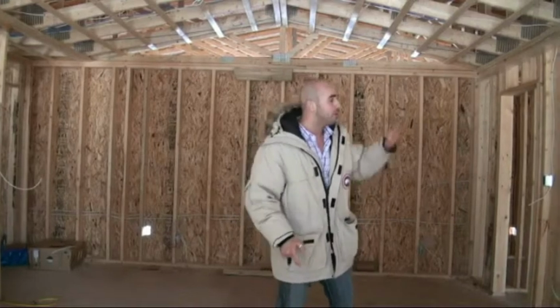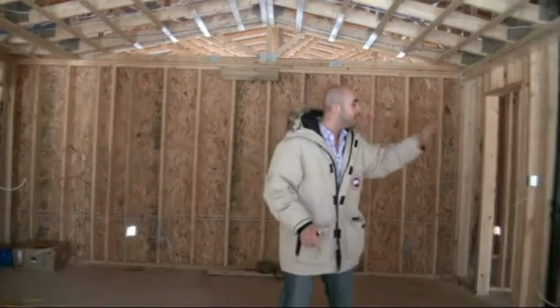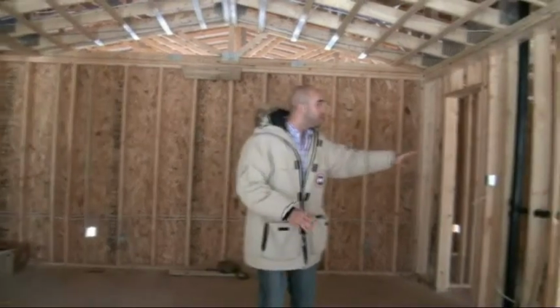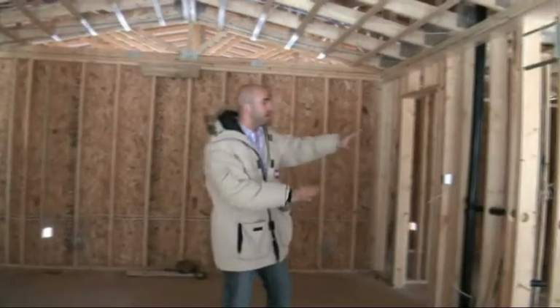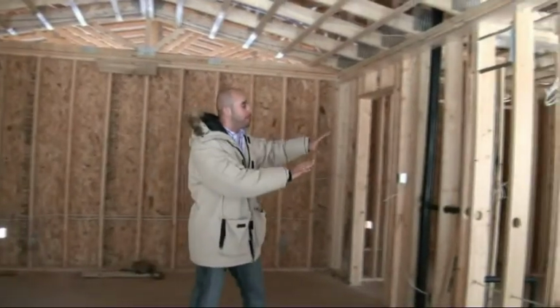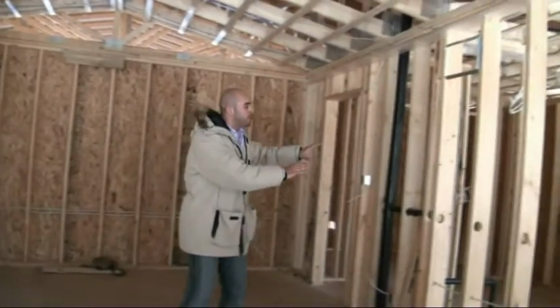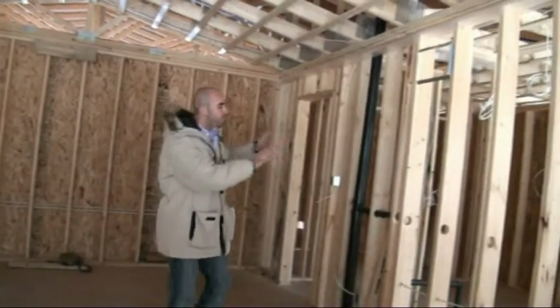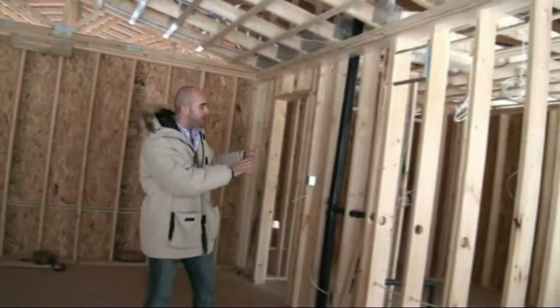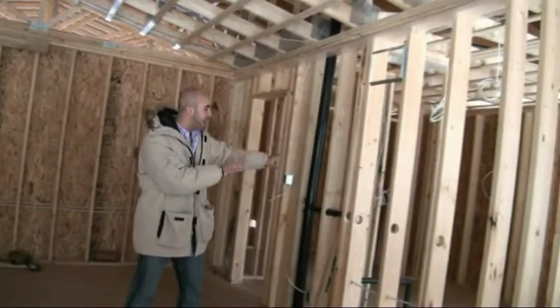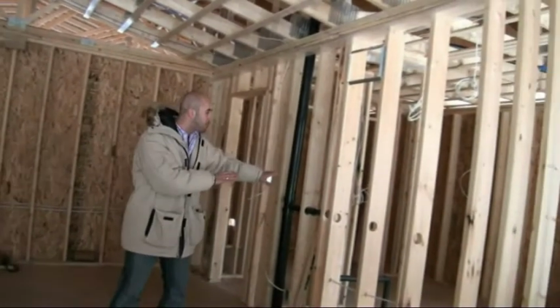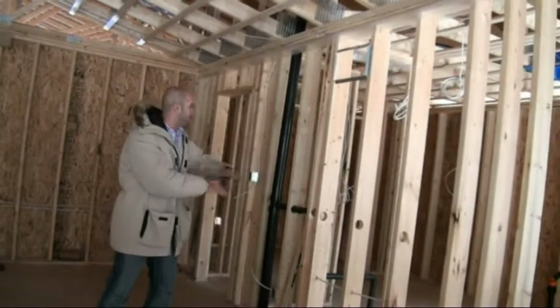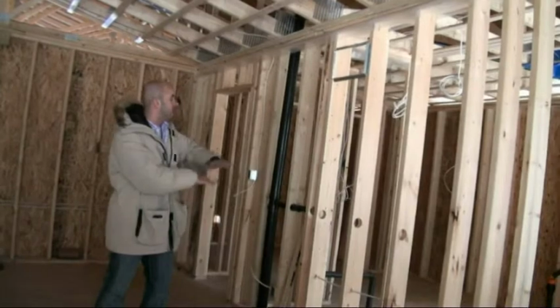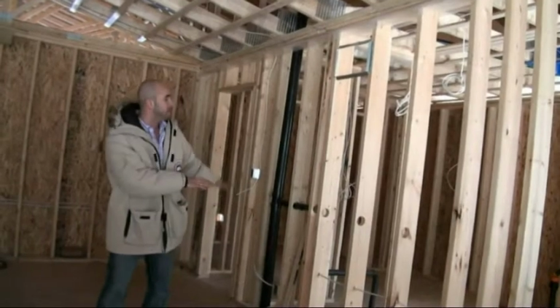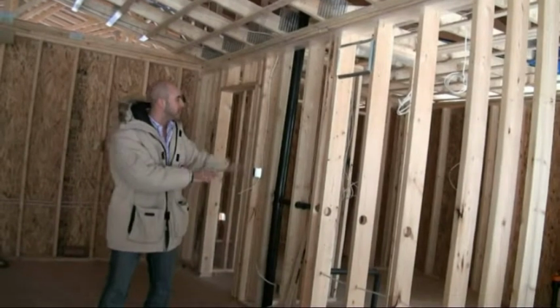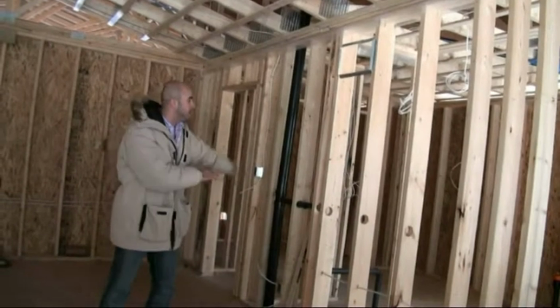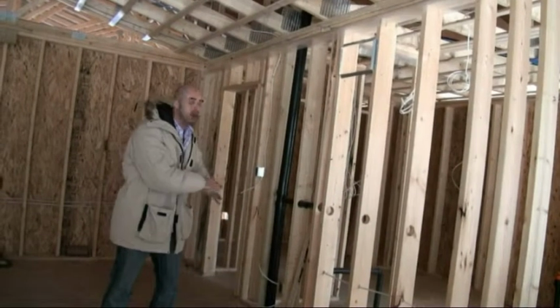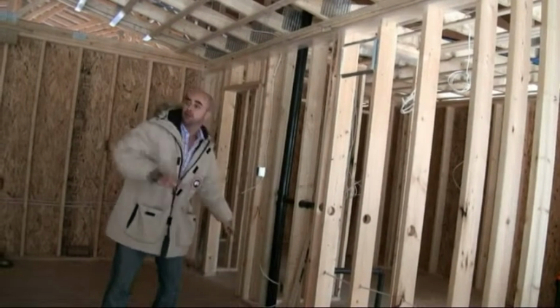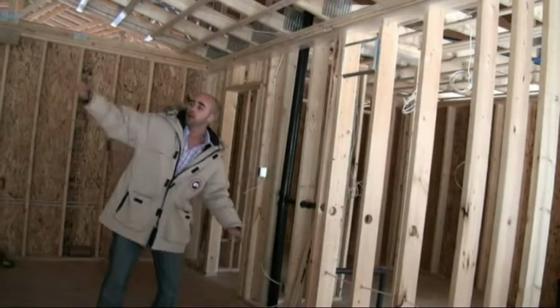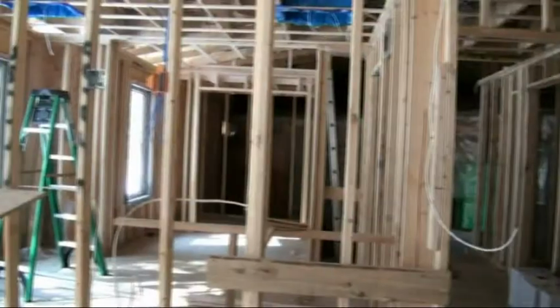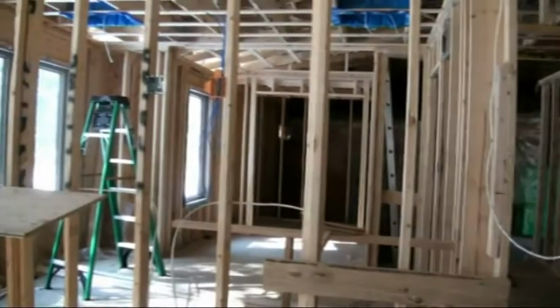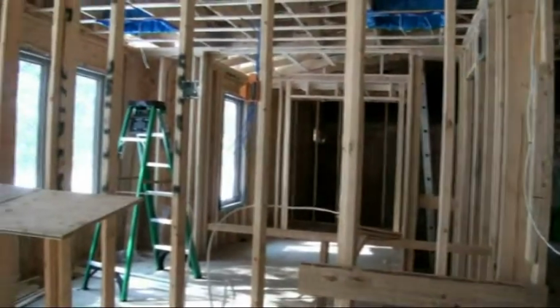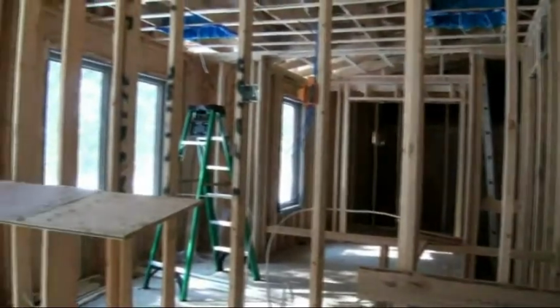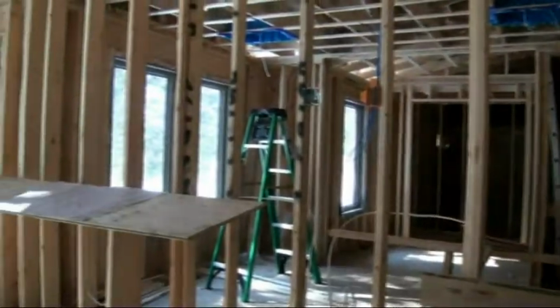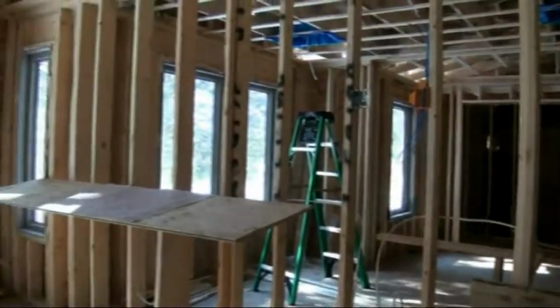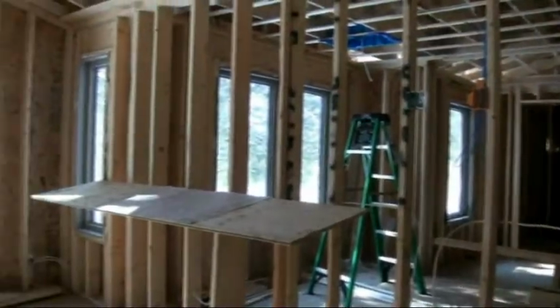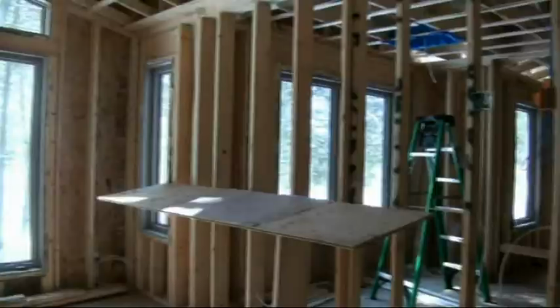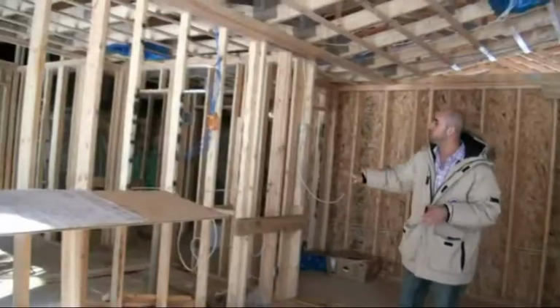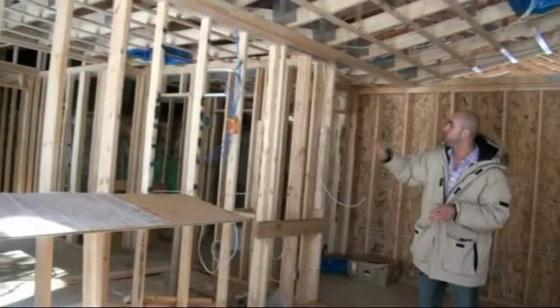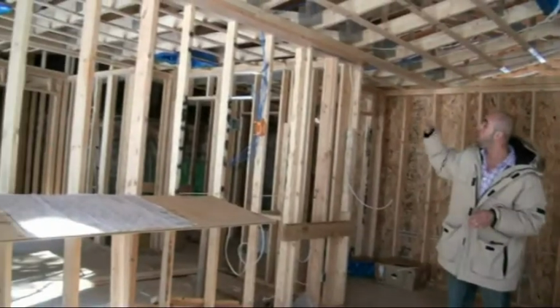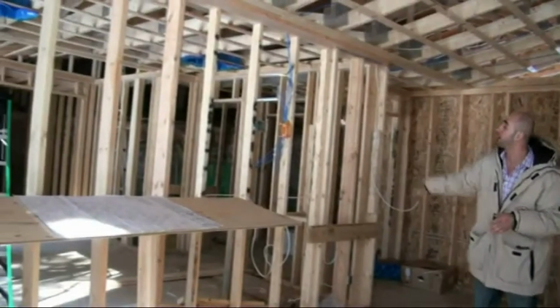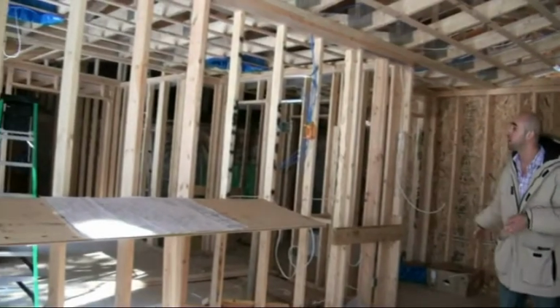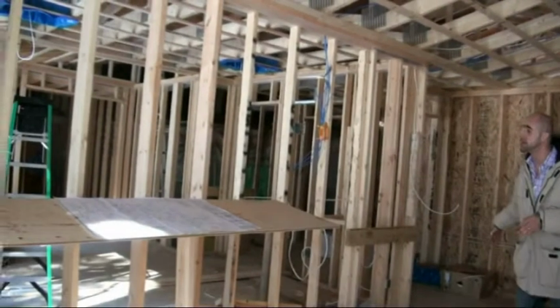Over here we got a beautiful four-piece bathroom that's going to be custom-made coming in. Over there we have a nice large master bedroom with a full walk-in closet.